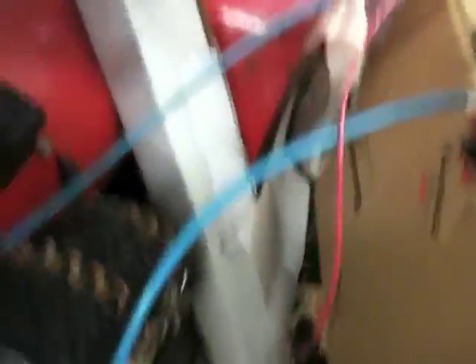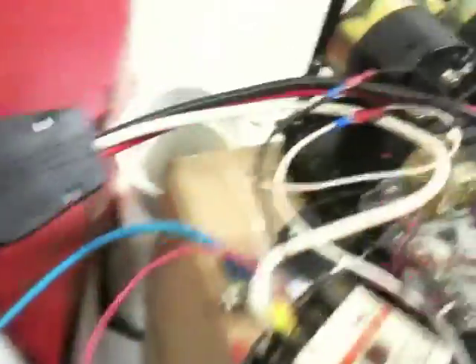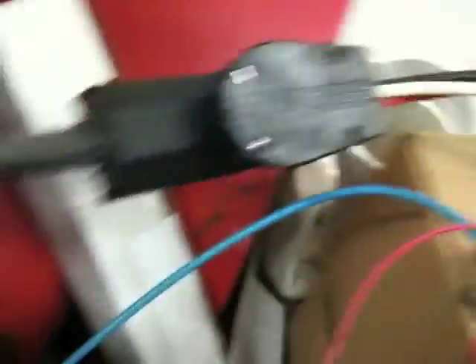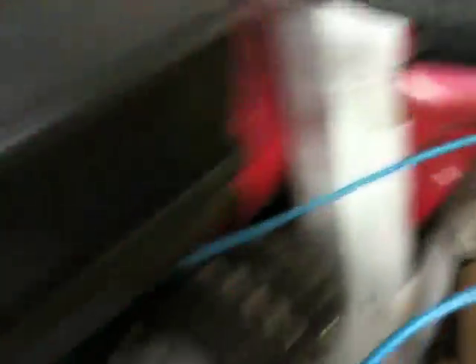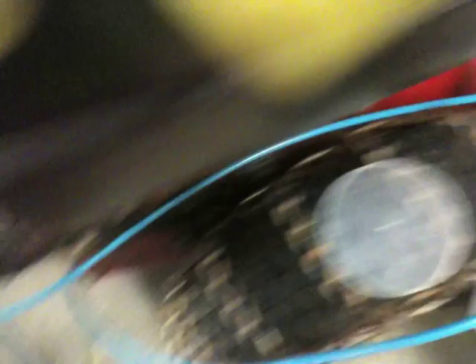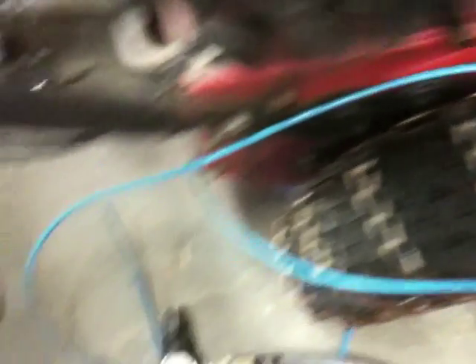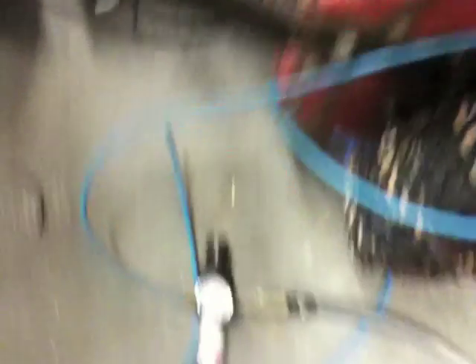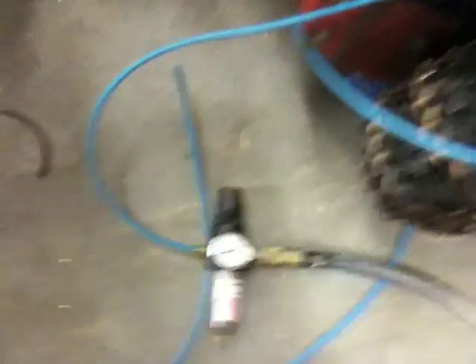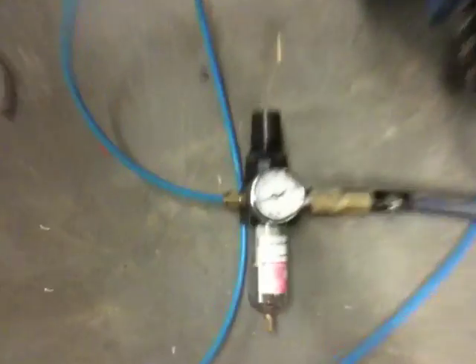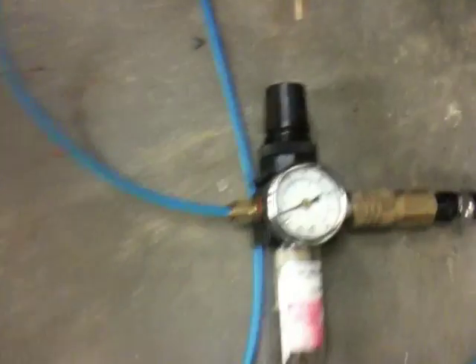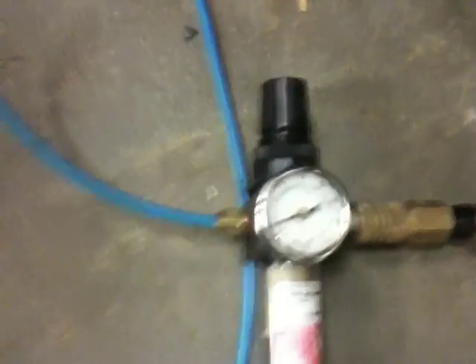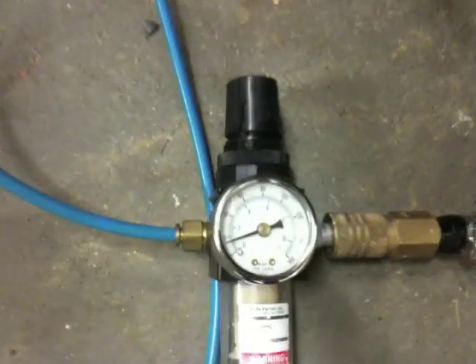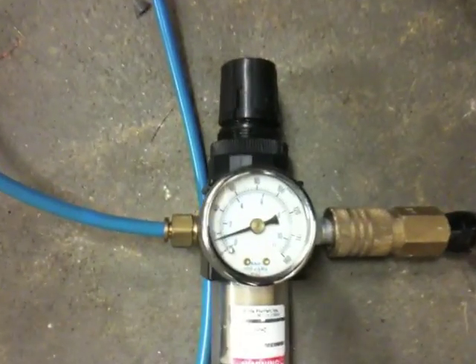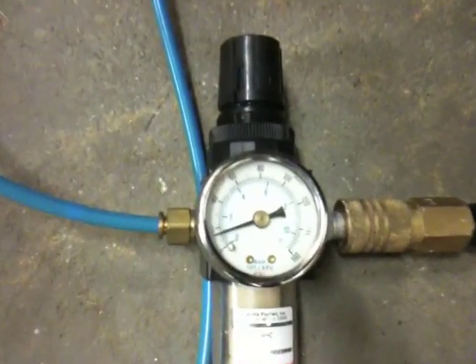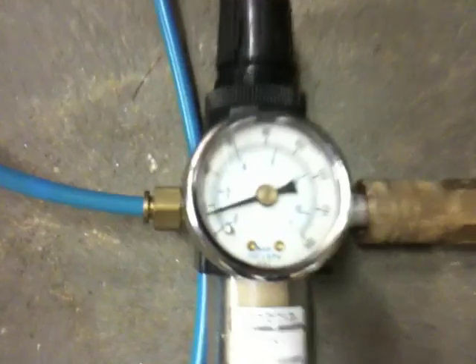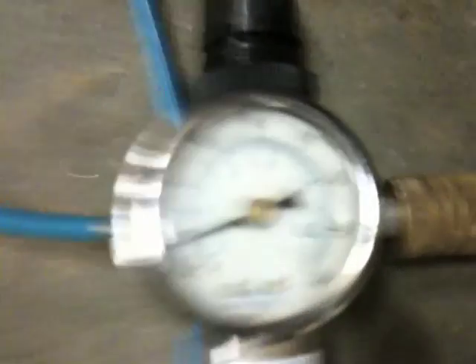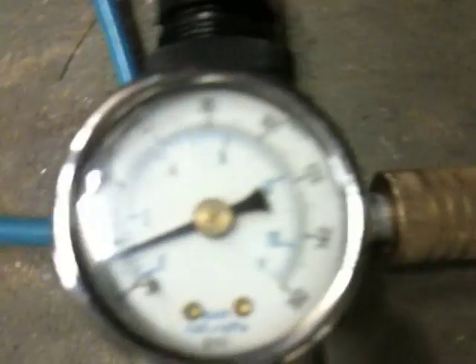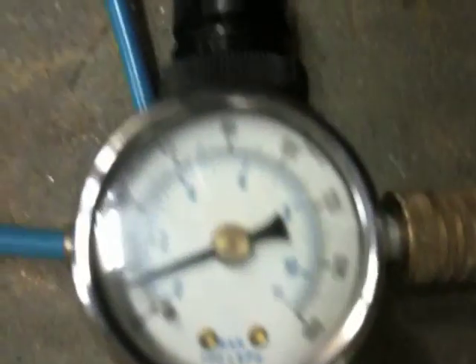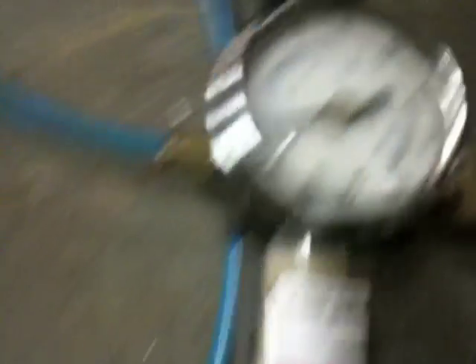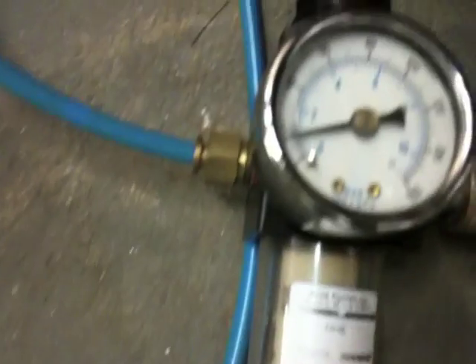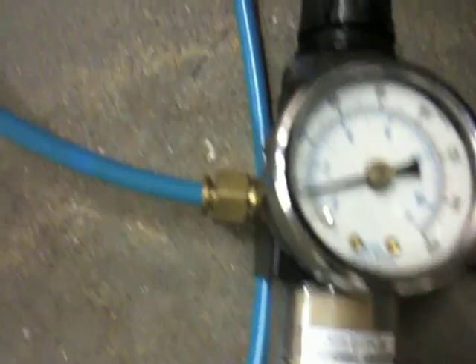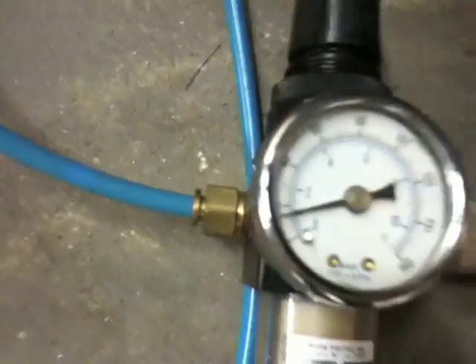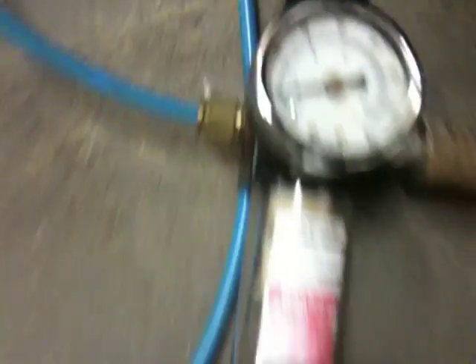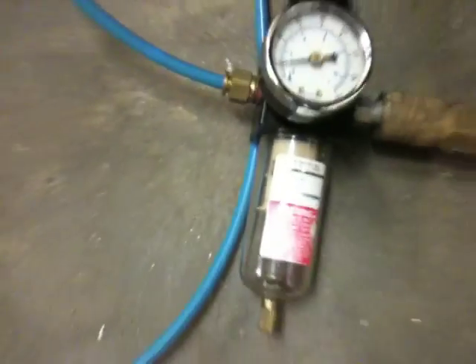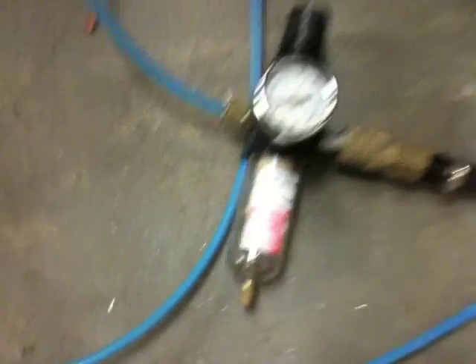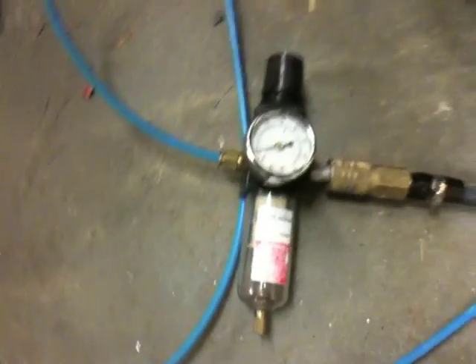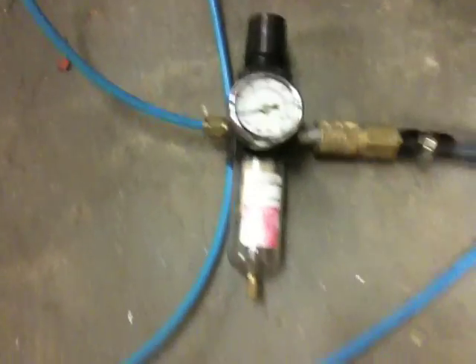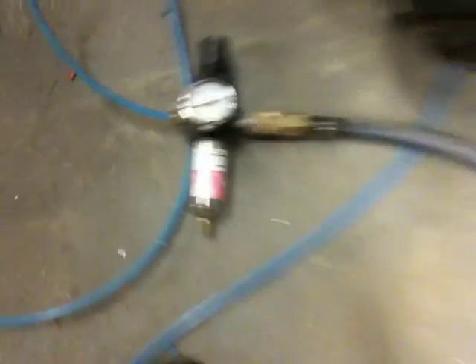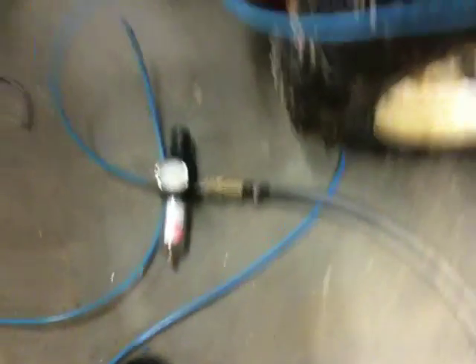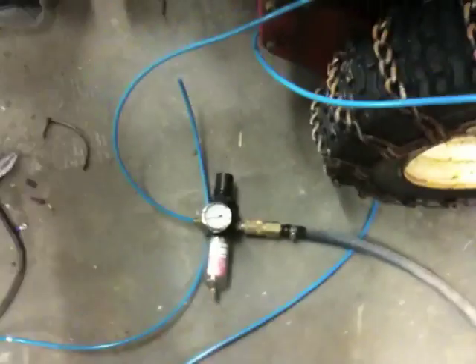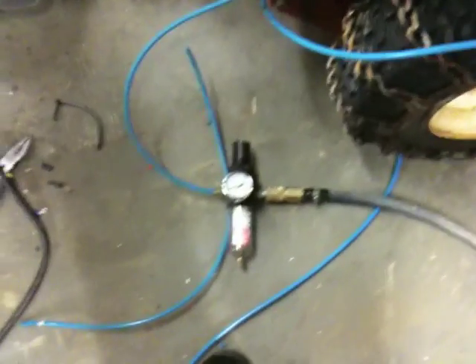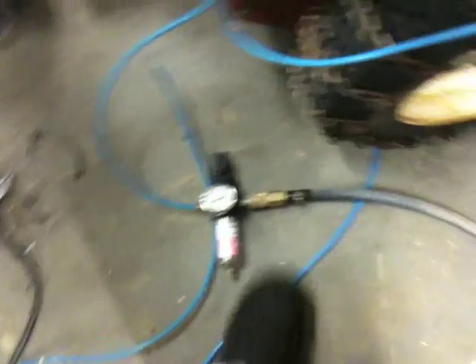Follow the blue line down and there's our regulator. The compressed air is a little low right now, down to just under 20 pounds.